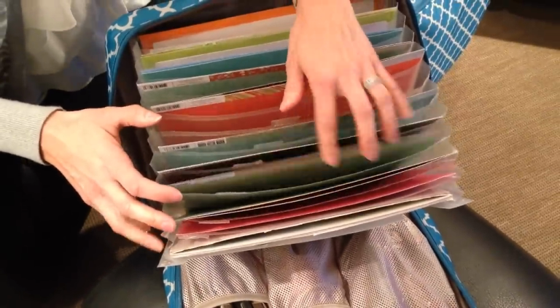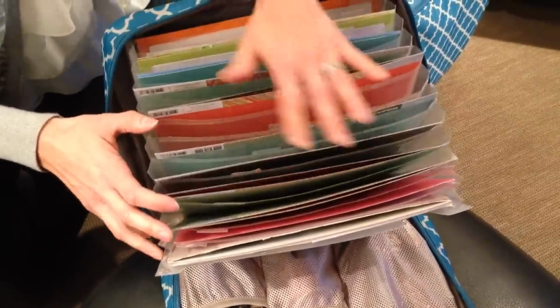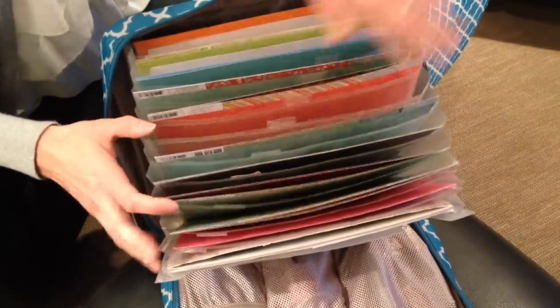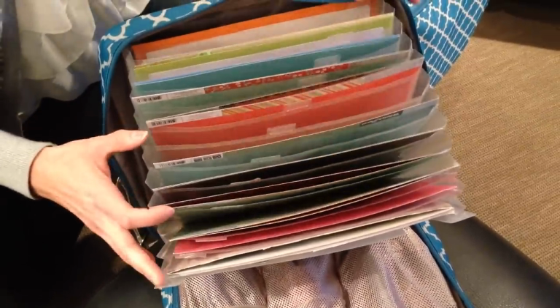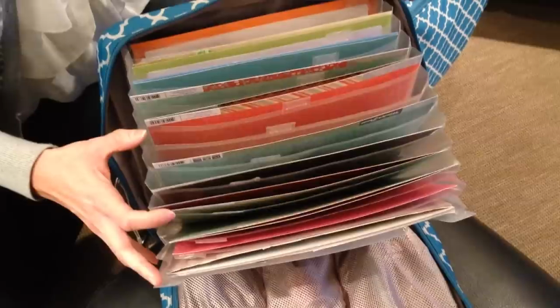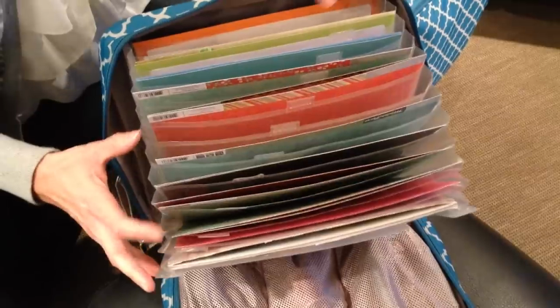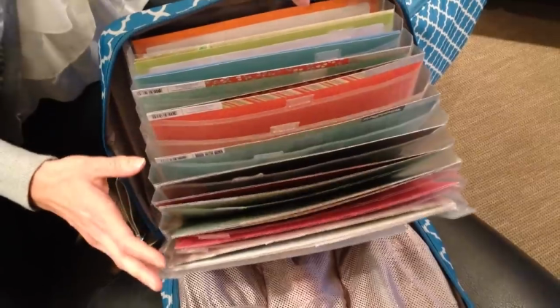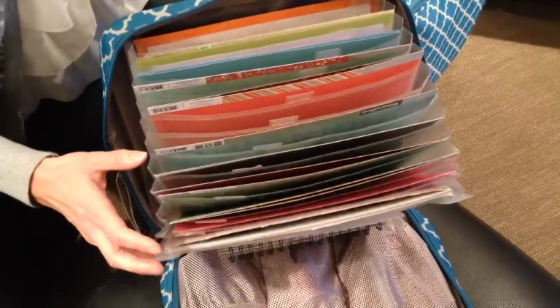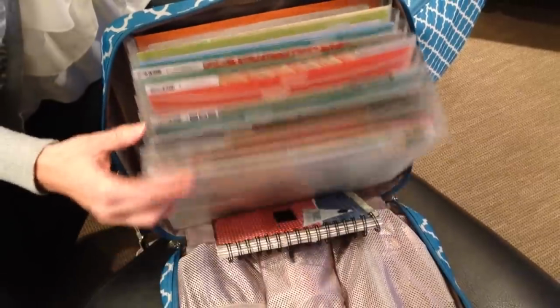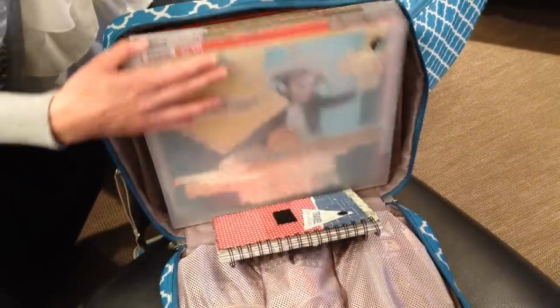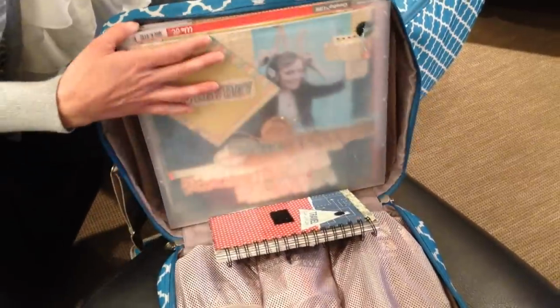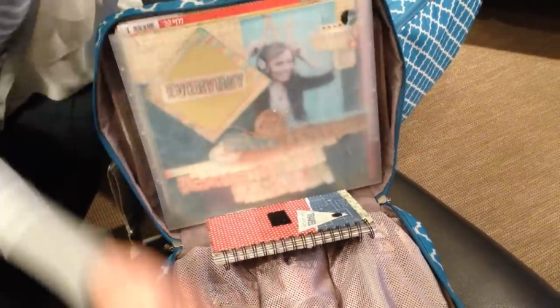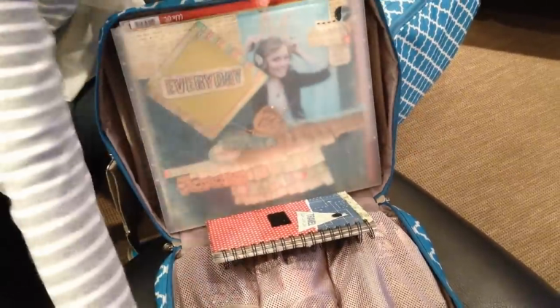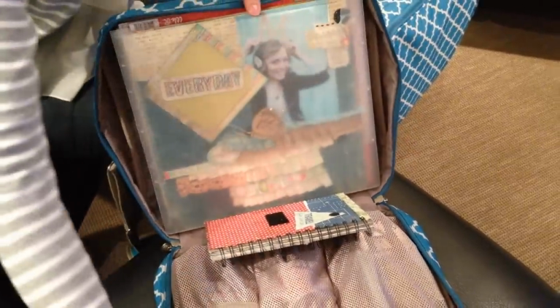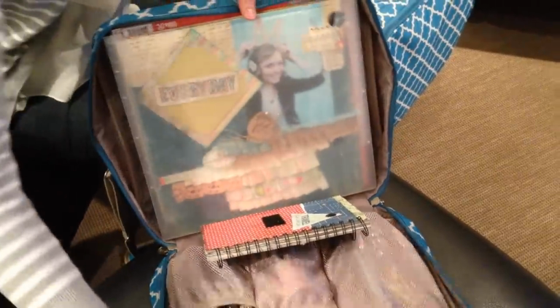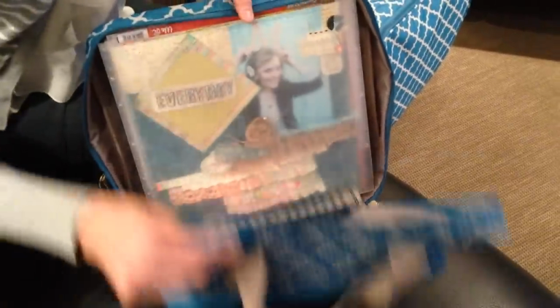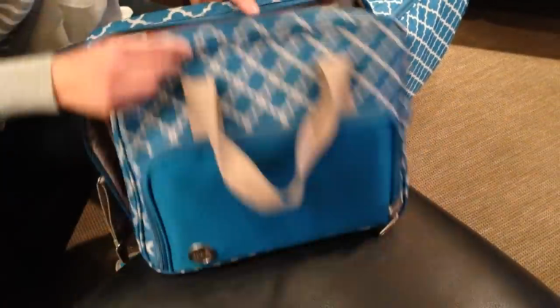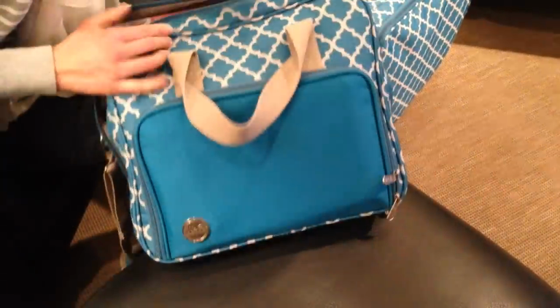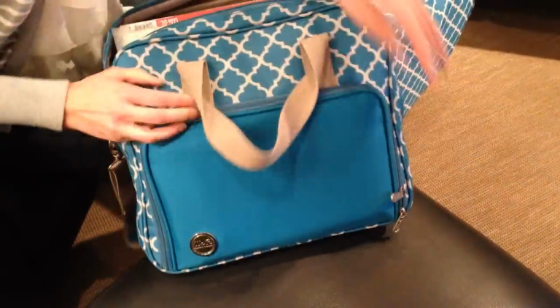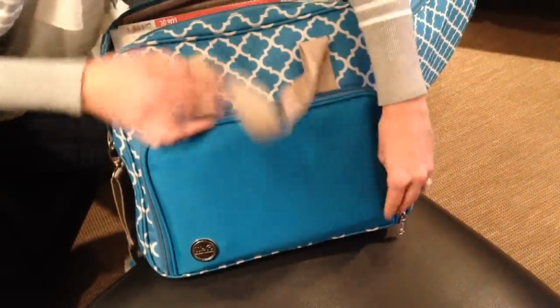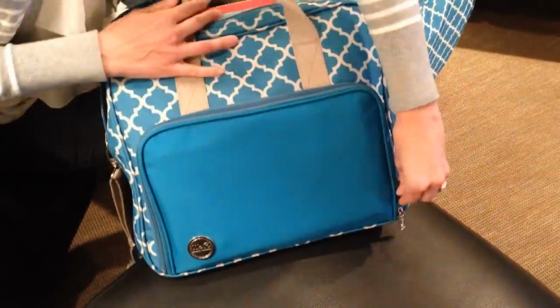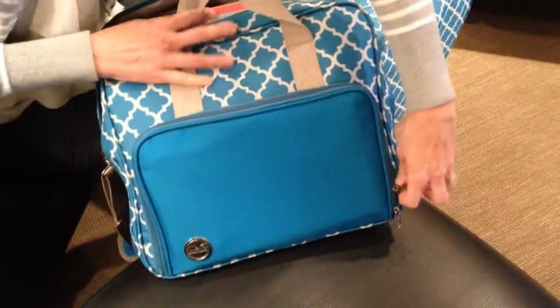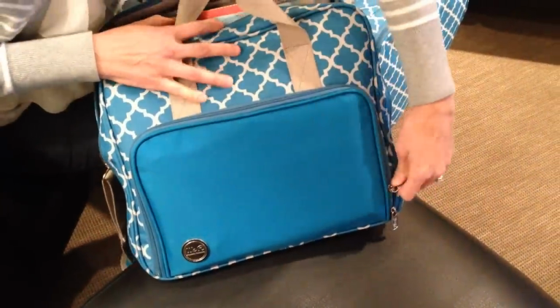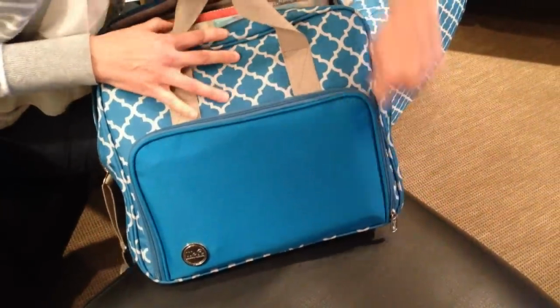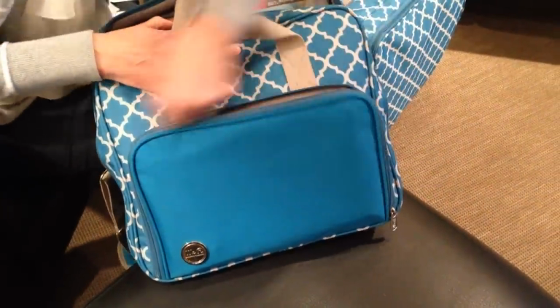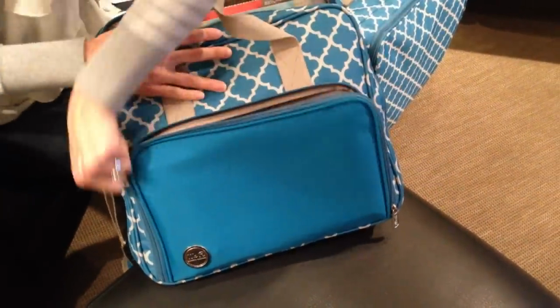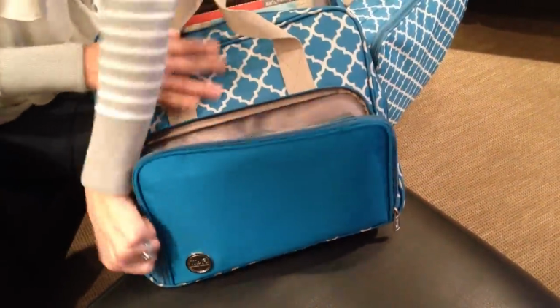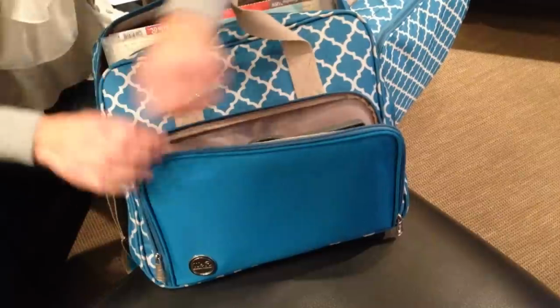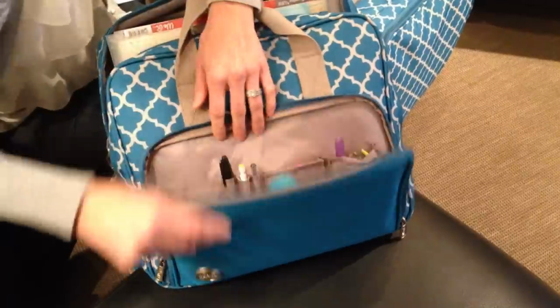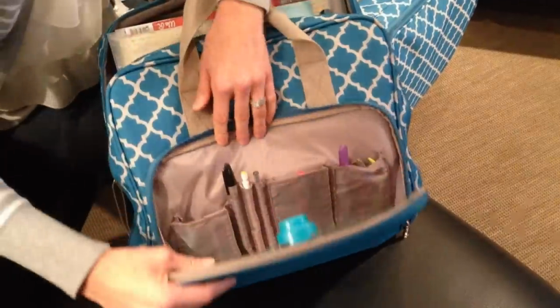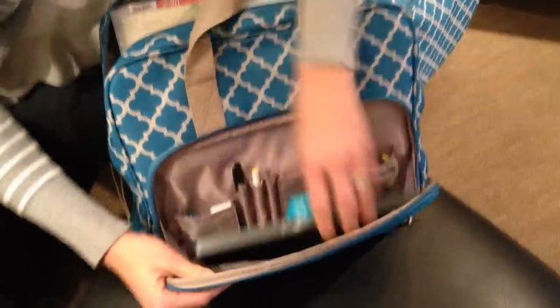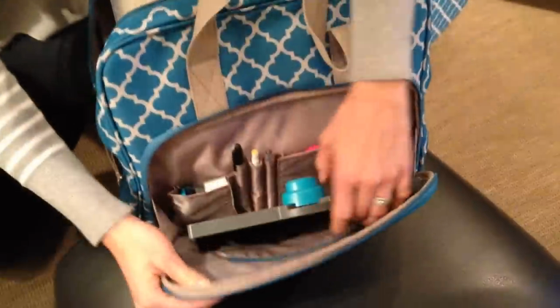I have a lot of scrapbooking layouts in here also, so that's really easy storage. And if that was not enough, there's also more storage on the front.